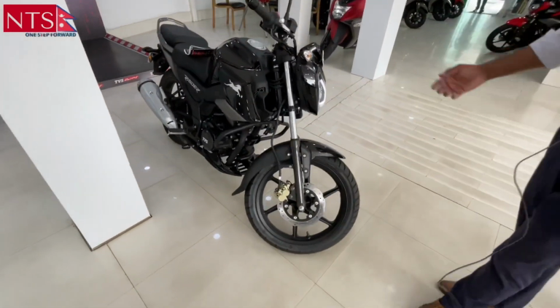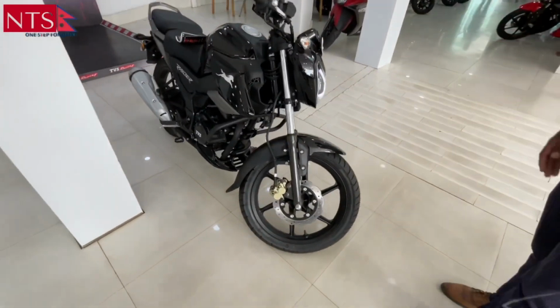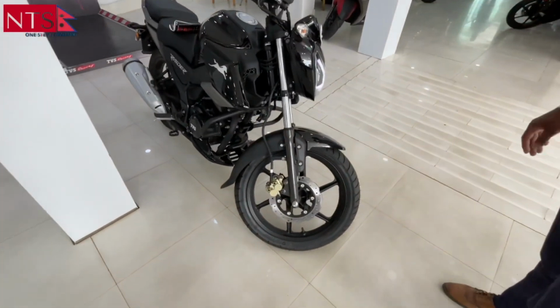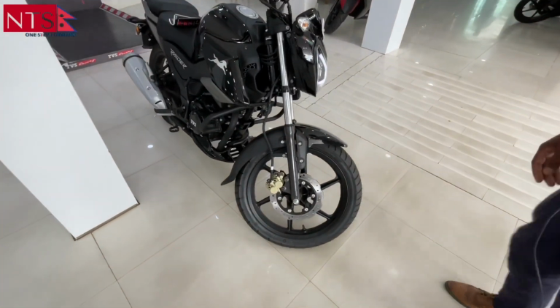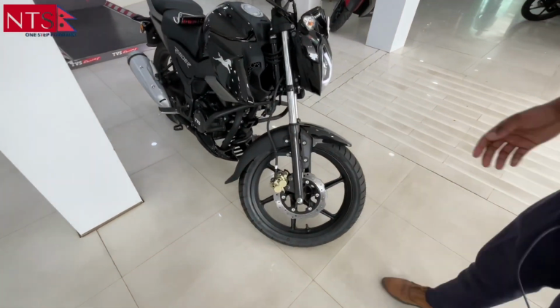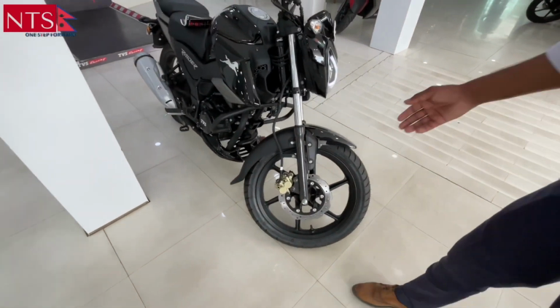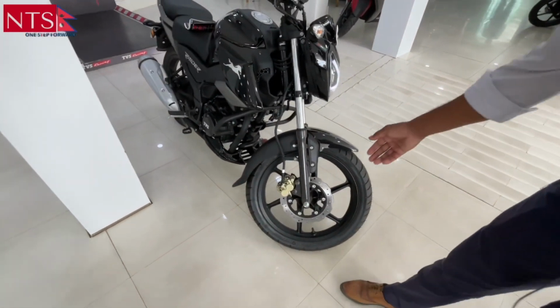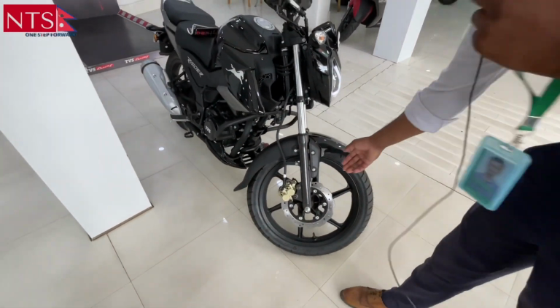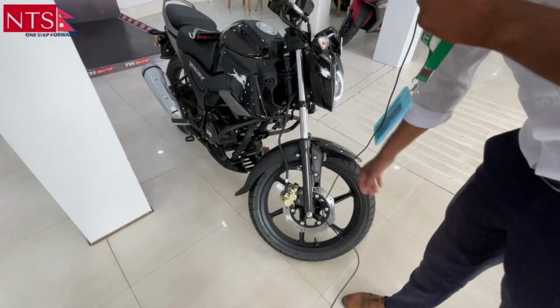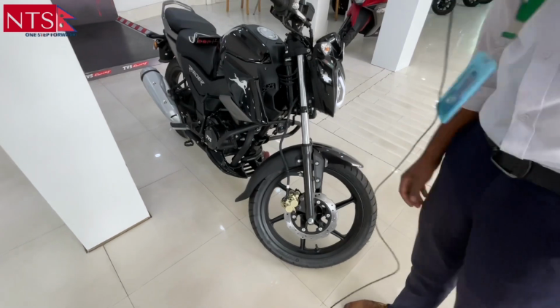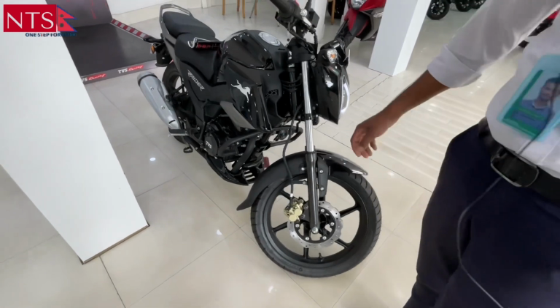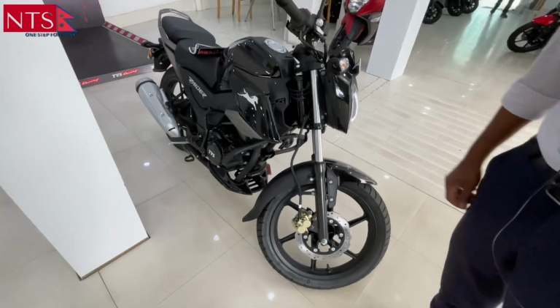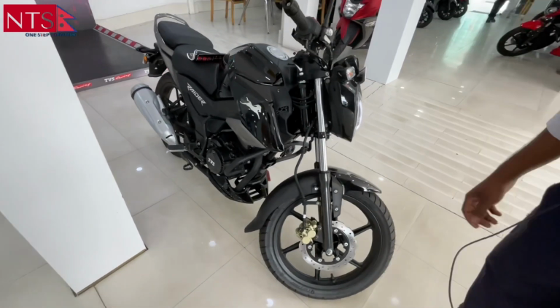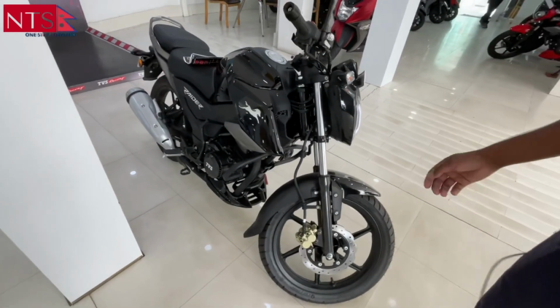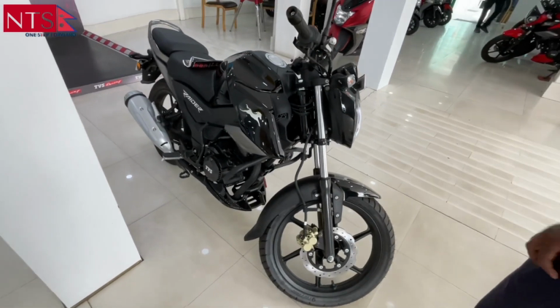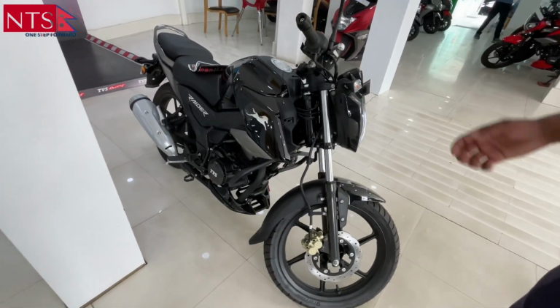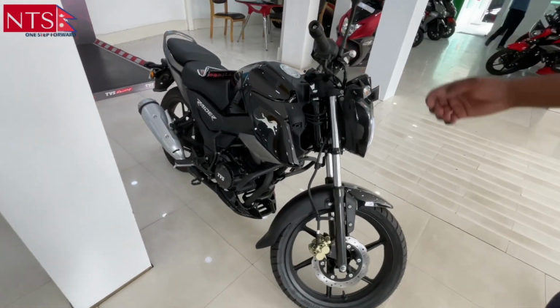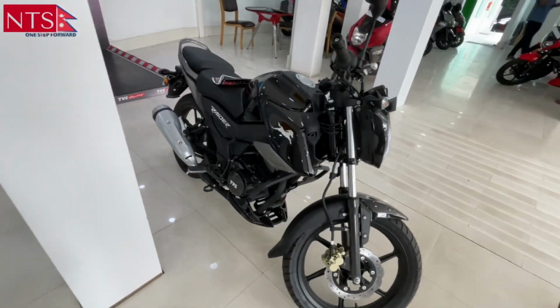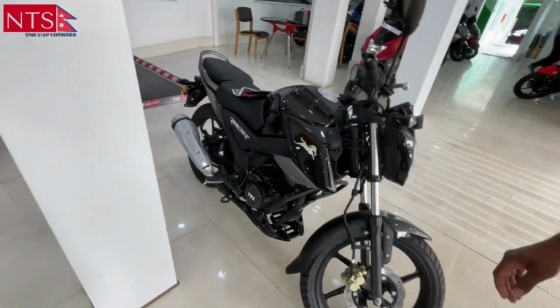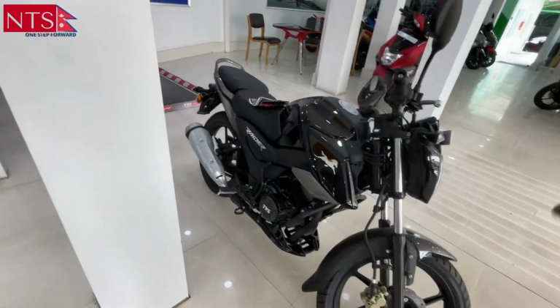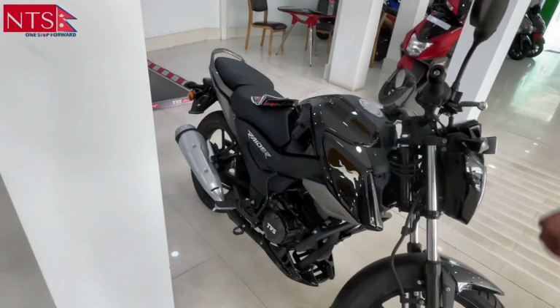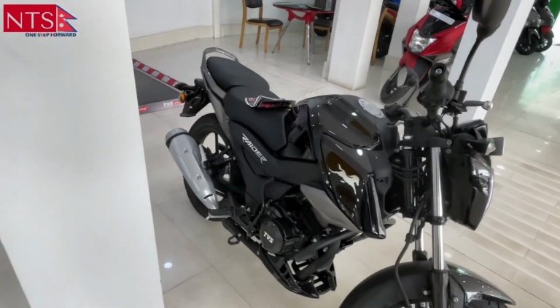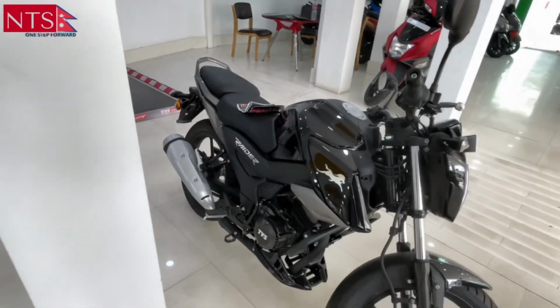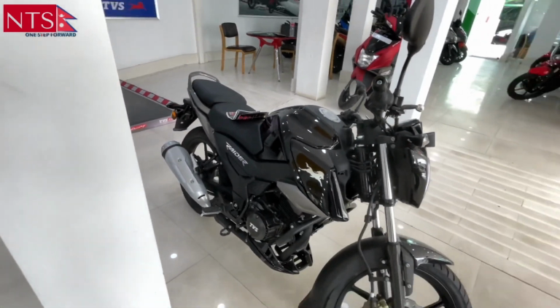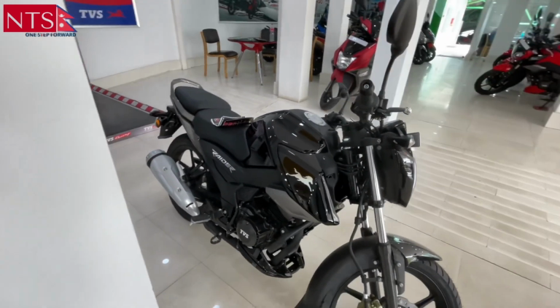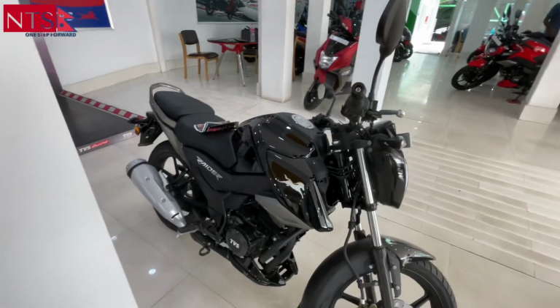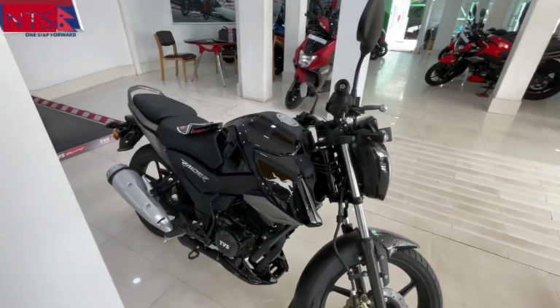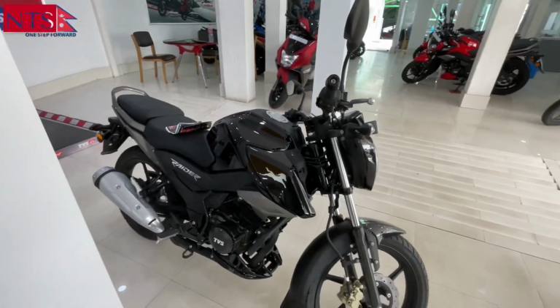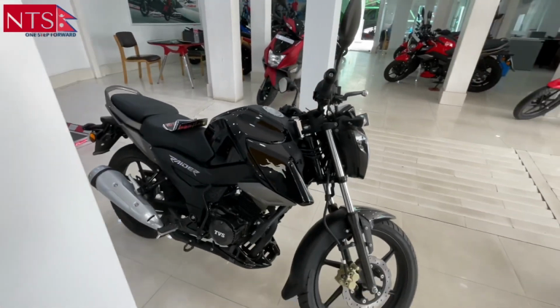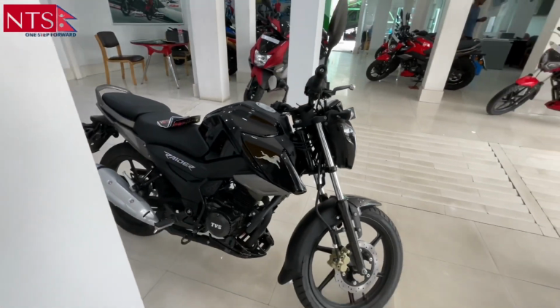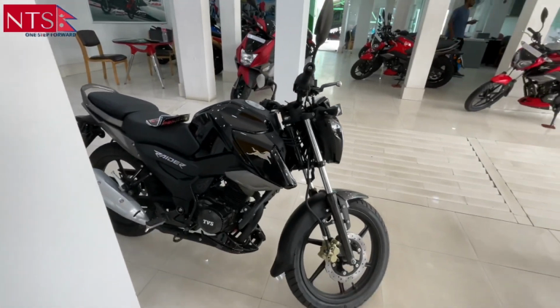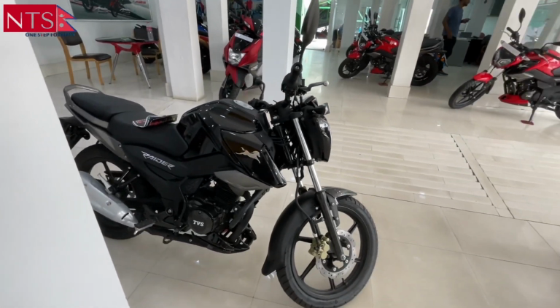It has a front disc brake and a rear brake. It's a tube-type tire.